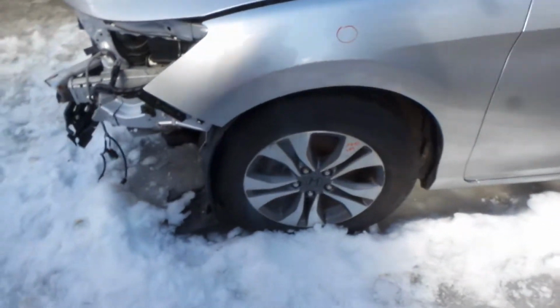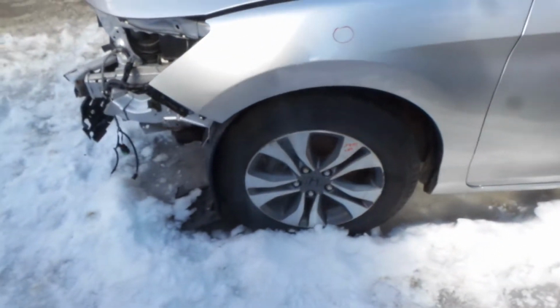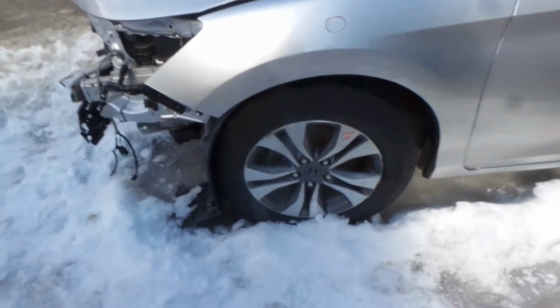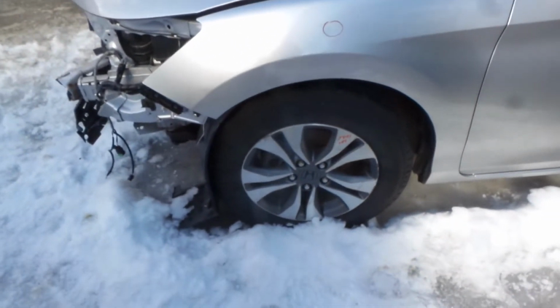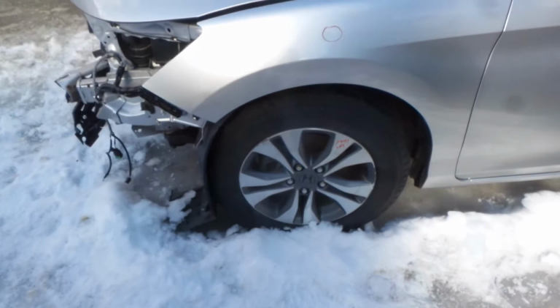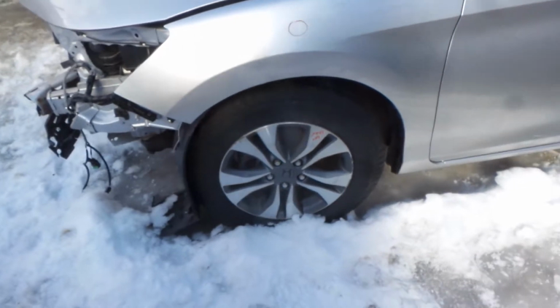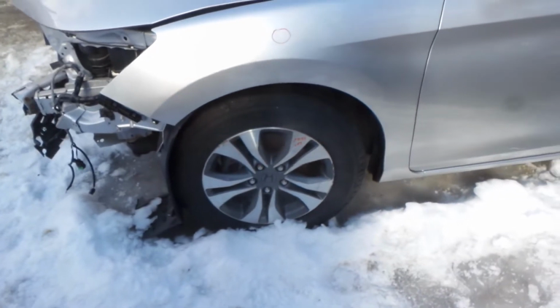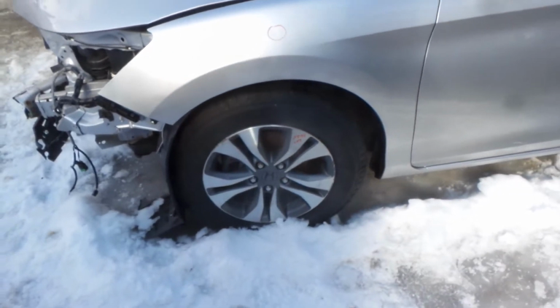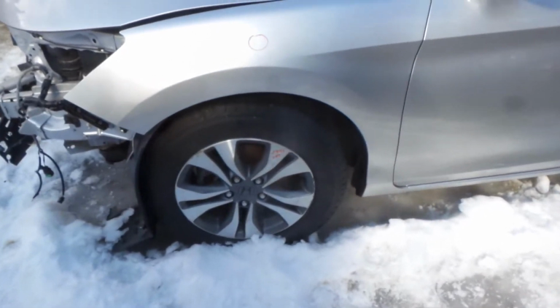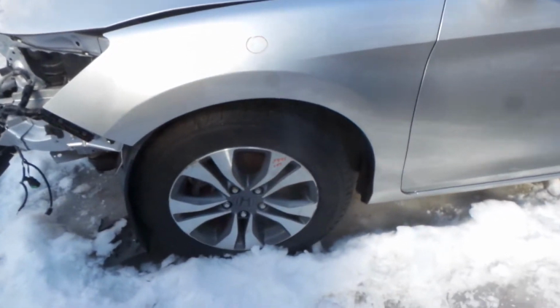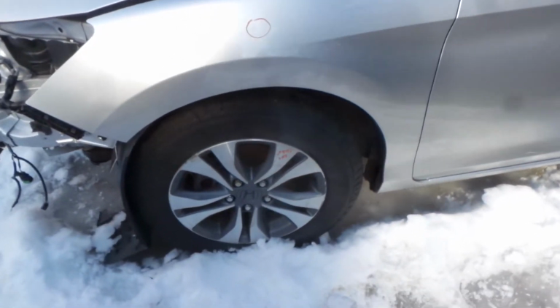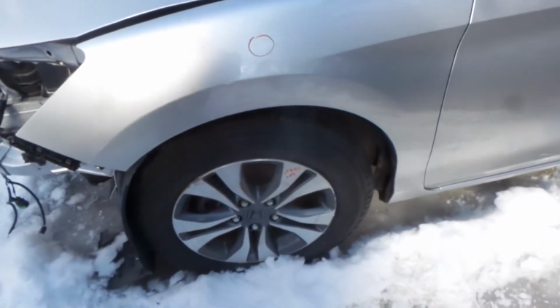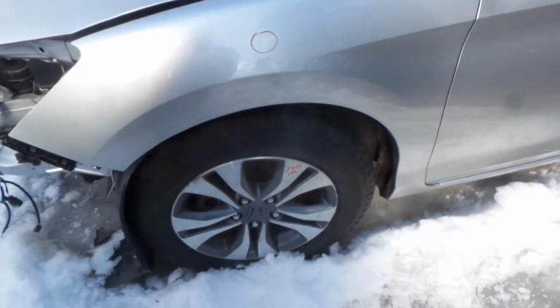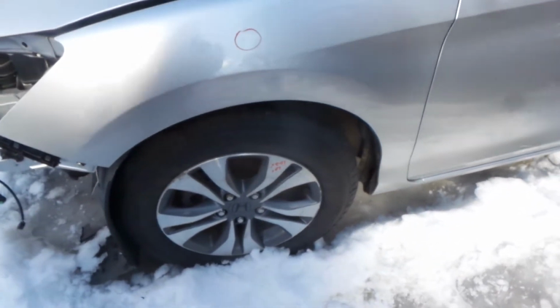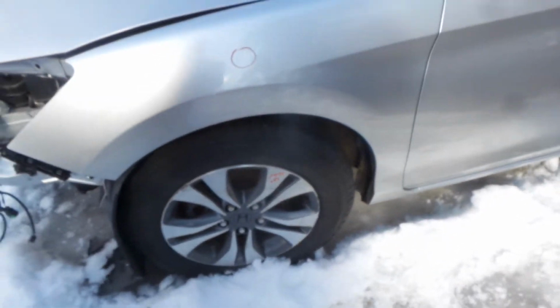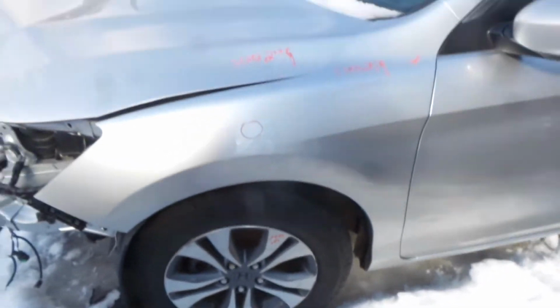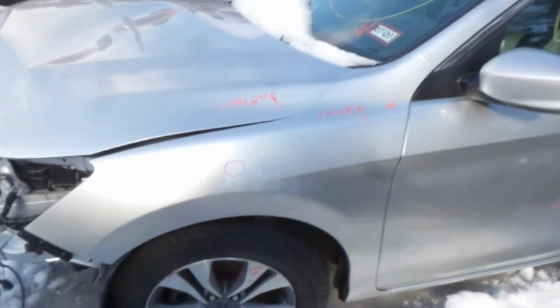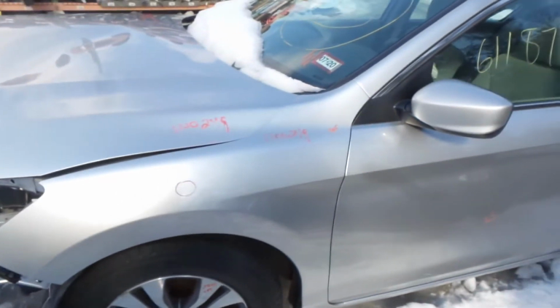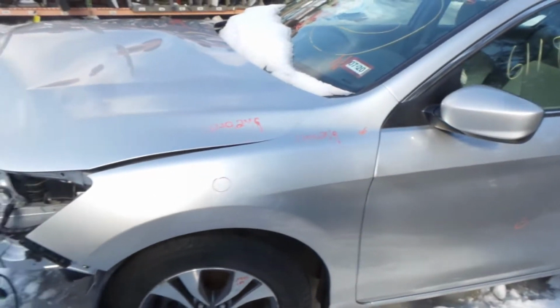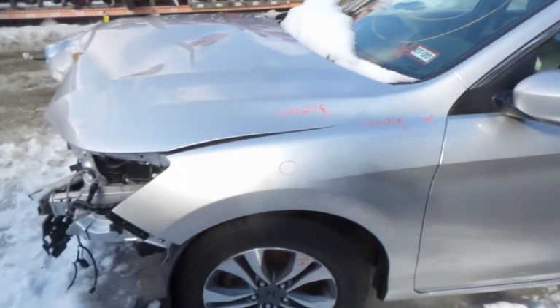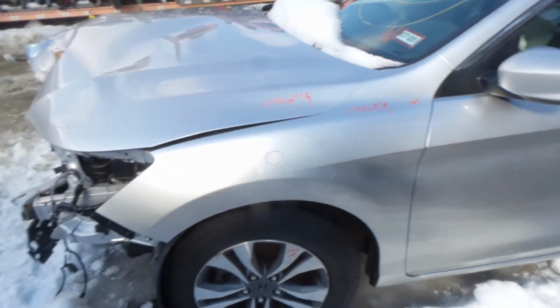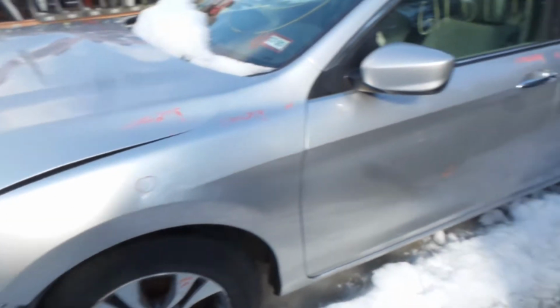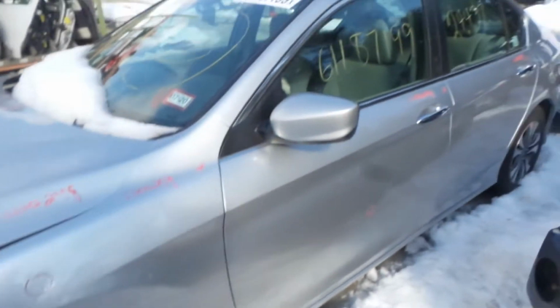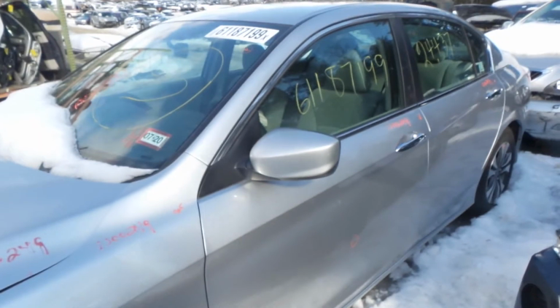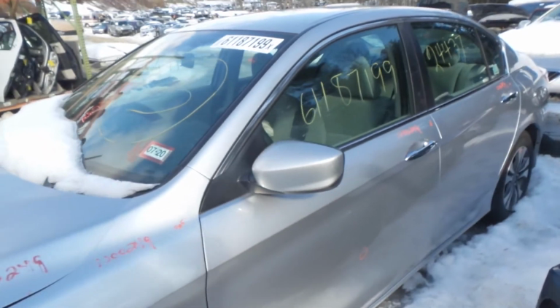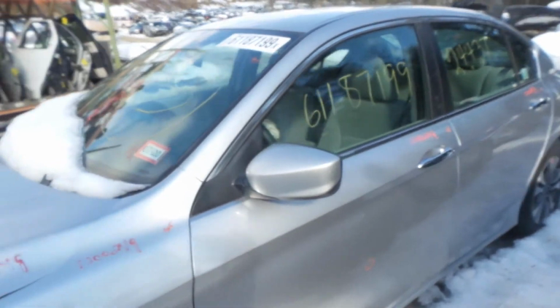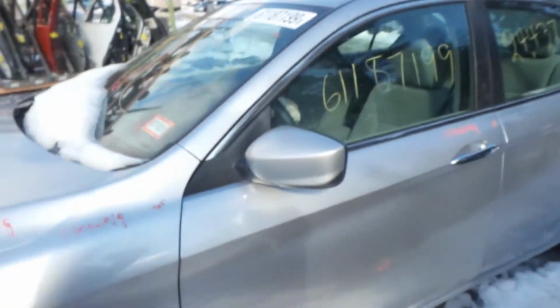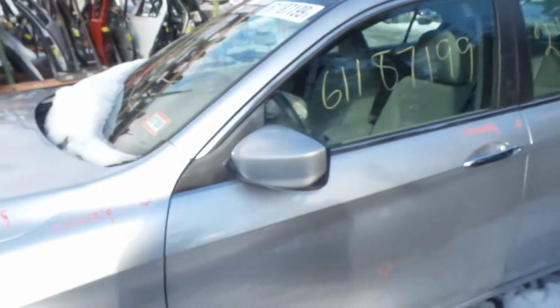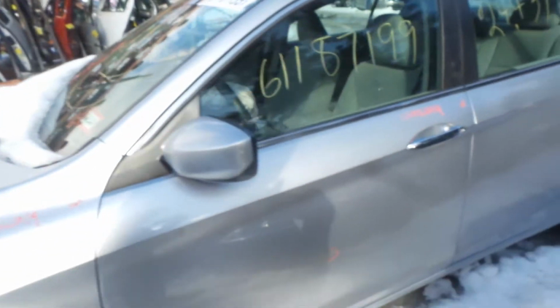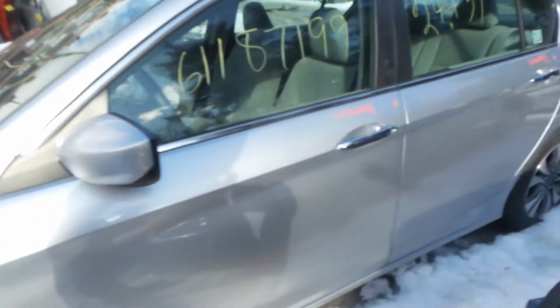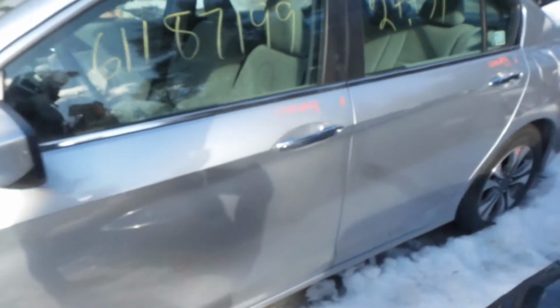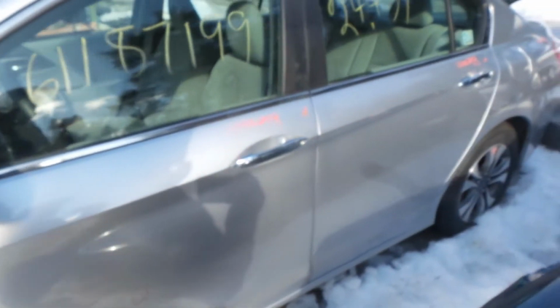Got a good left front knee, comes complete with control arms, spindle, and strut. We've got some factory wheels. Insurance quality left front fender. Good body colored mirror on the left hand side.